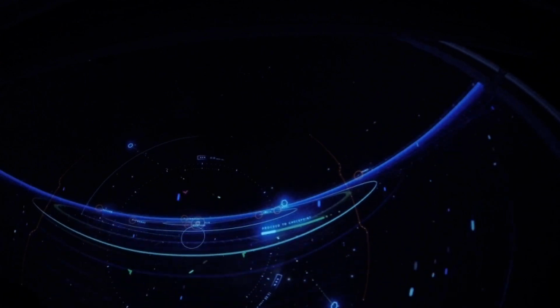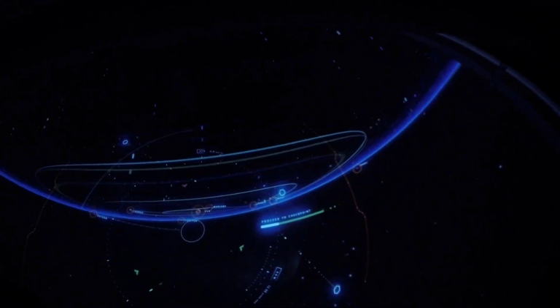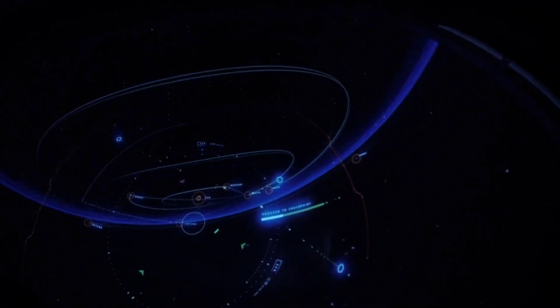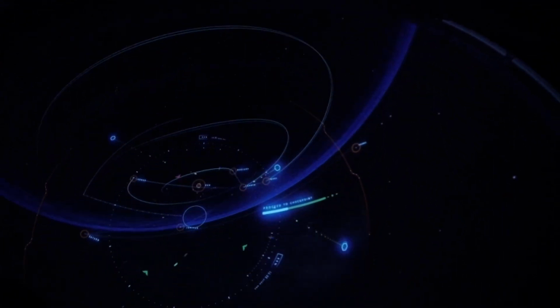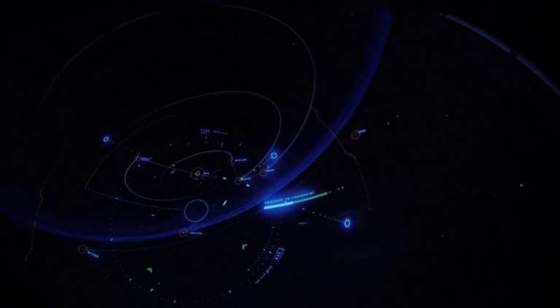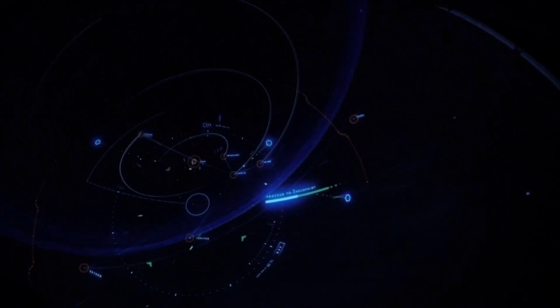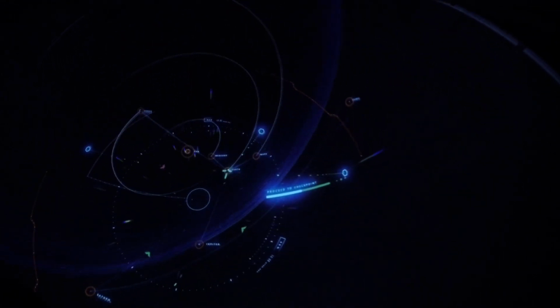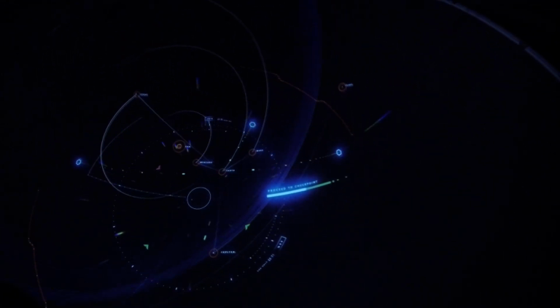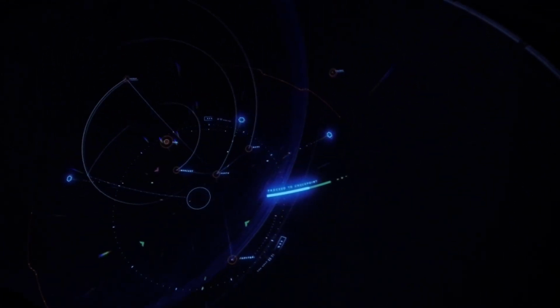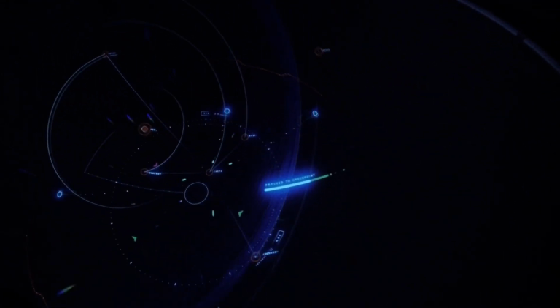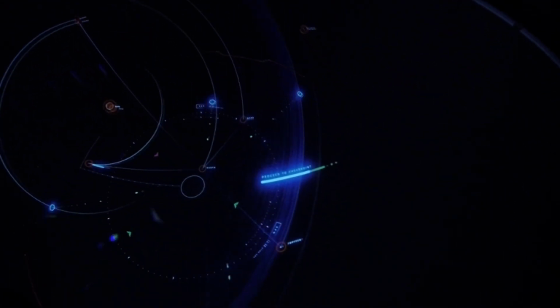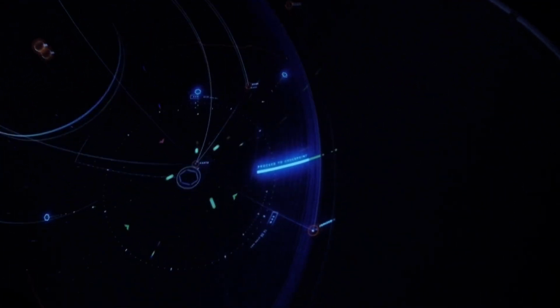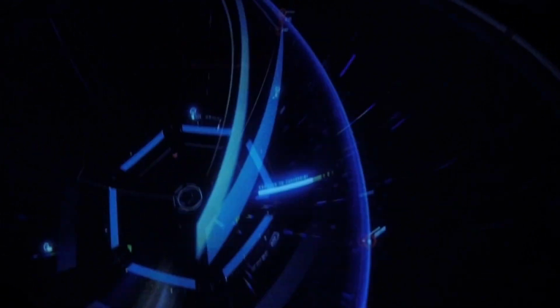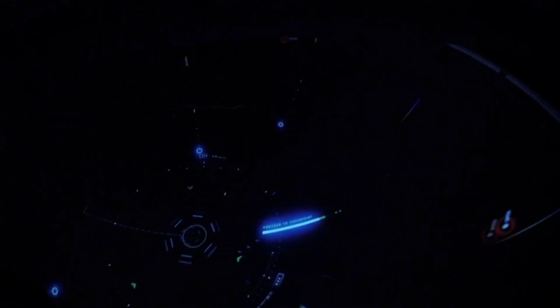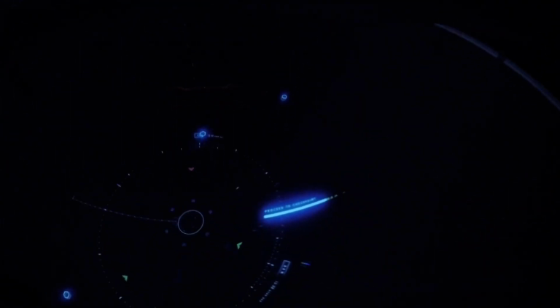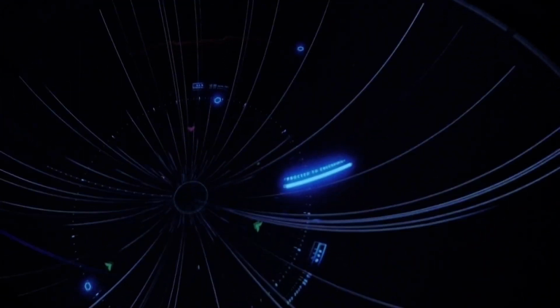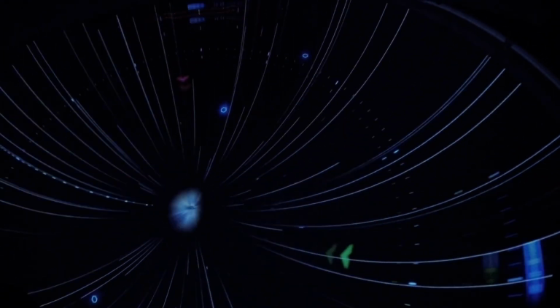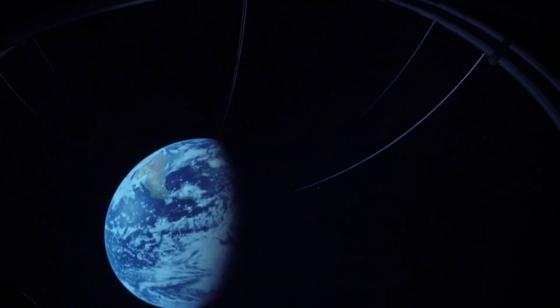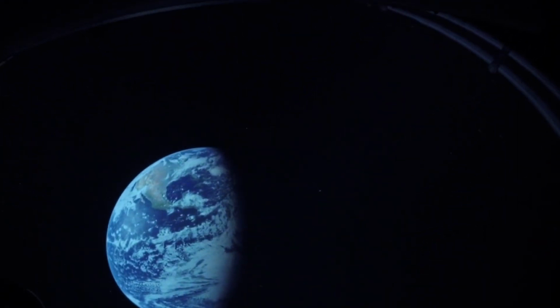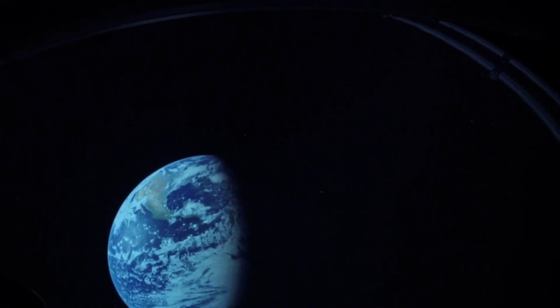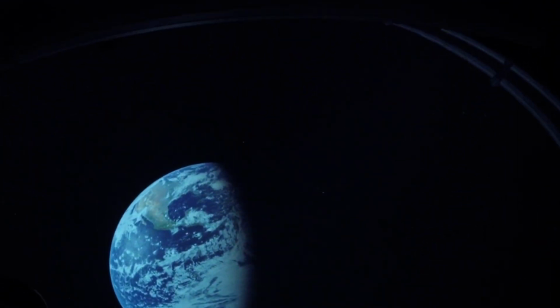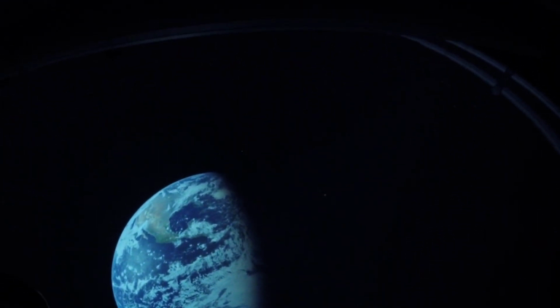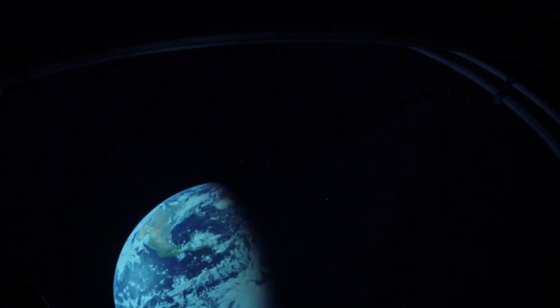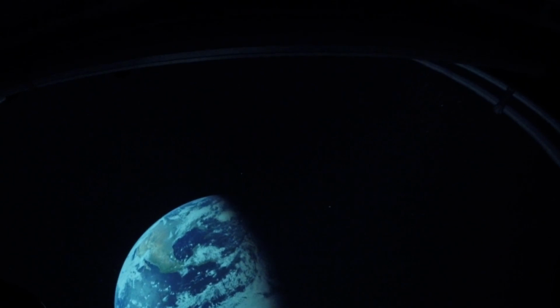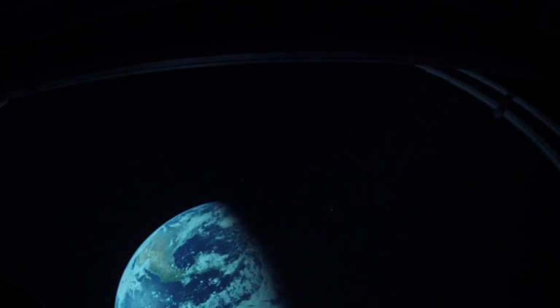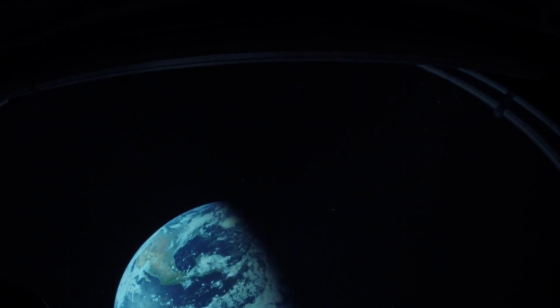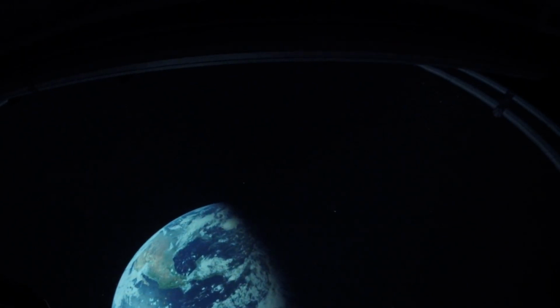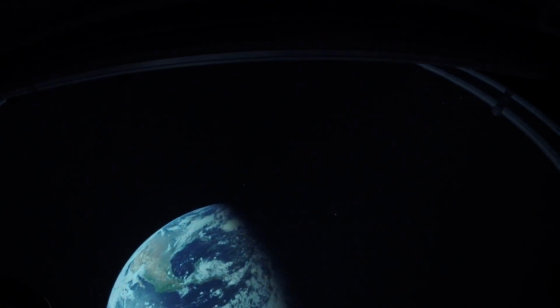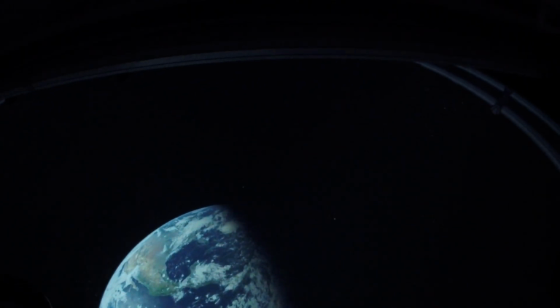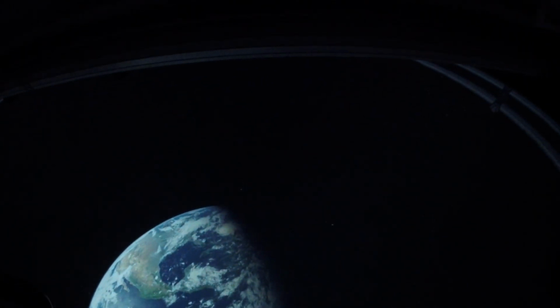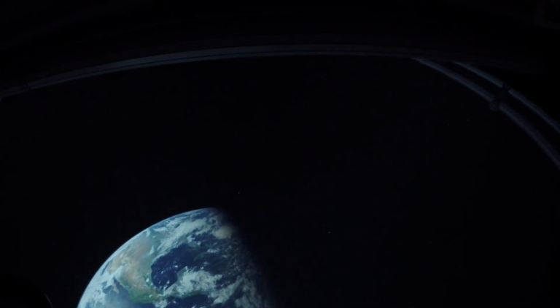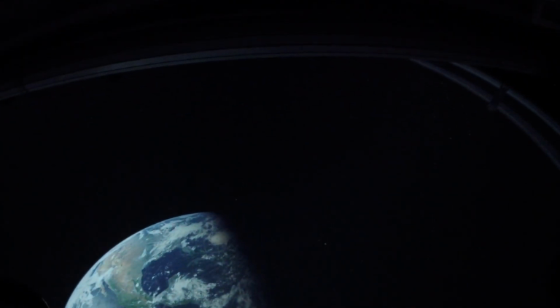But now, we make the 28,000 light year journey back to one of the most beautiful stars of all — Earth's star, the sun. It is the energy source that sustains nearly all life on our planet.